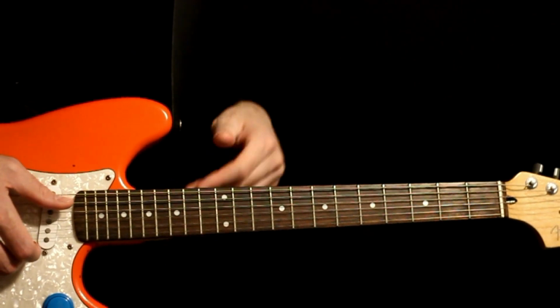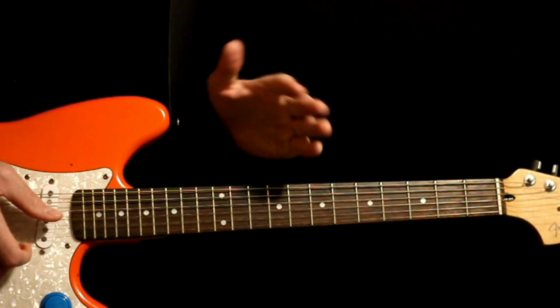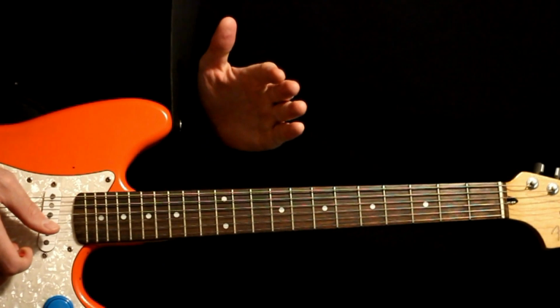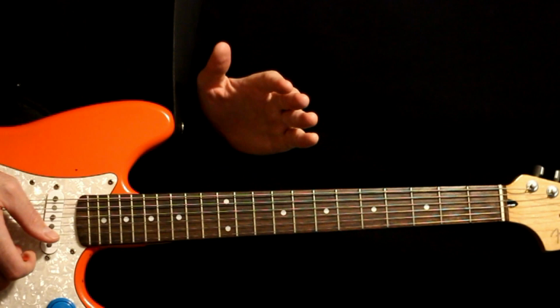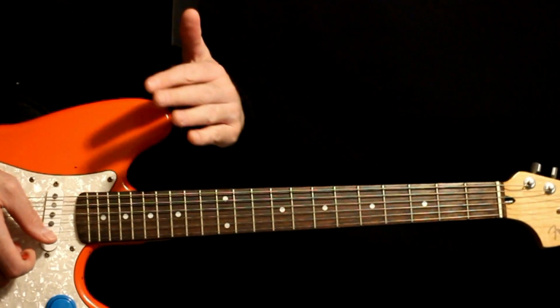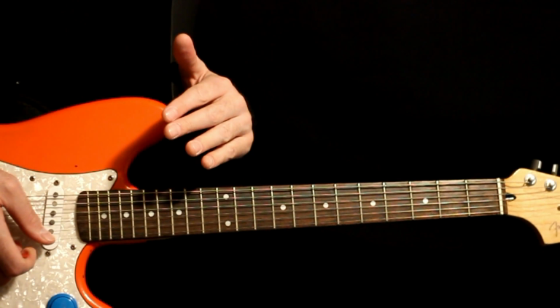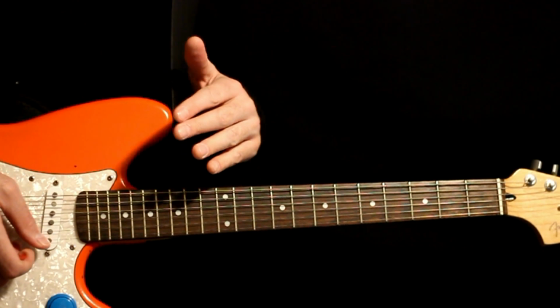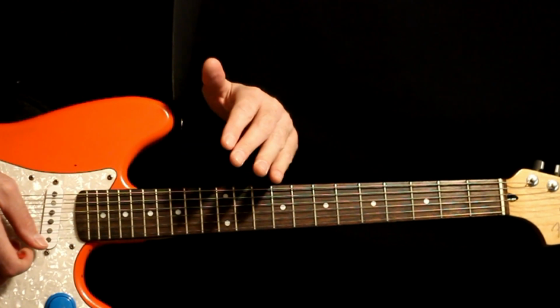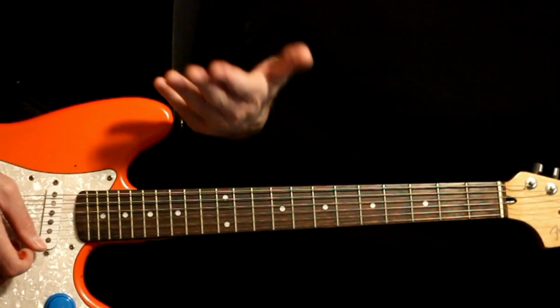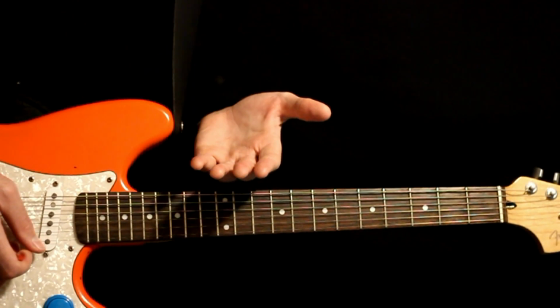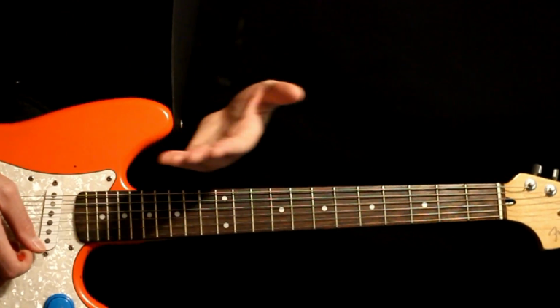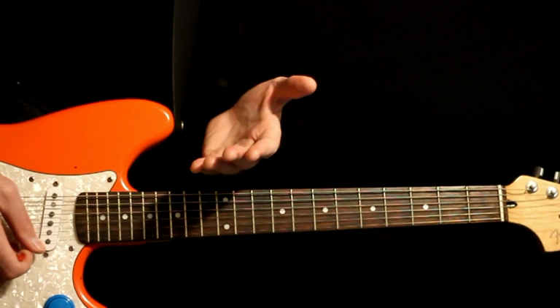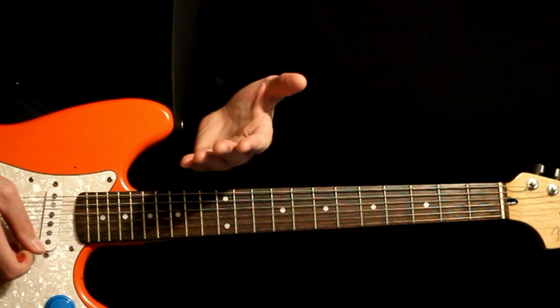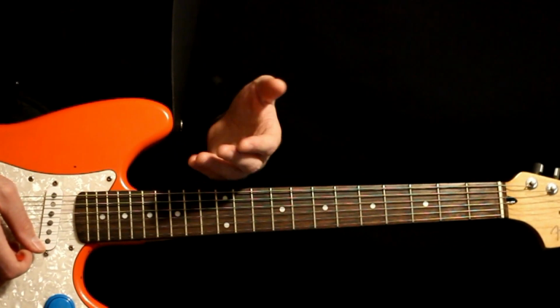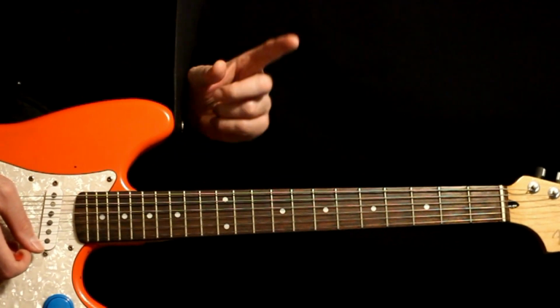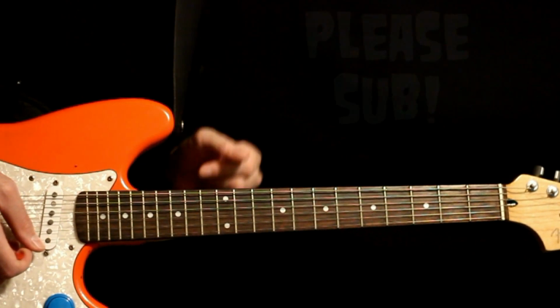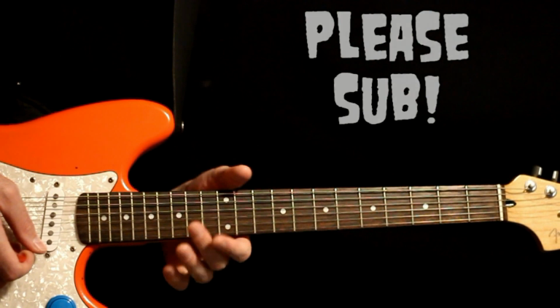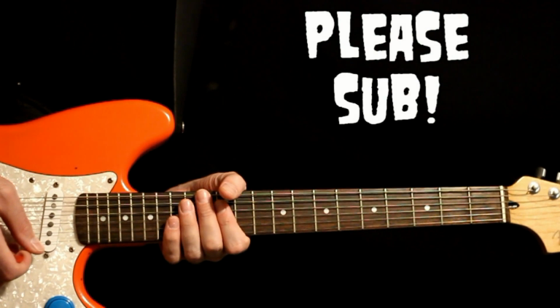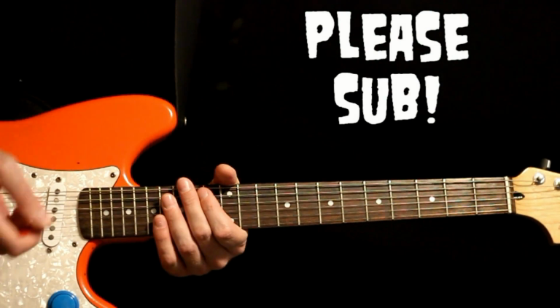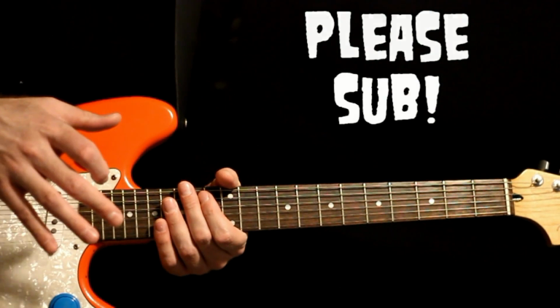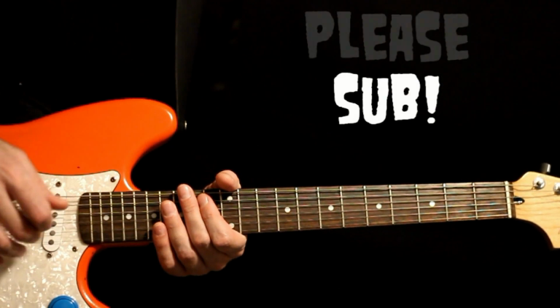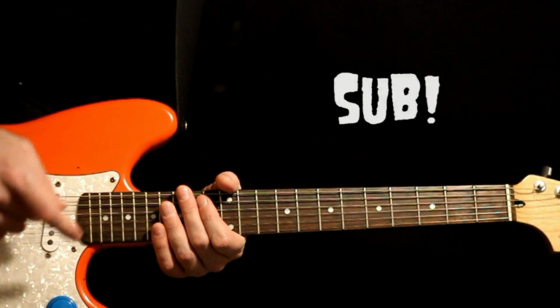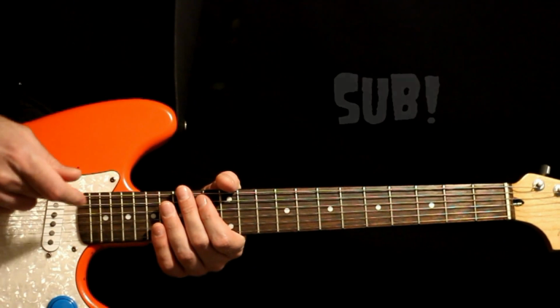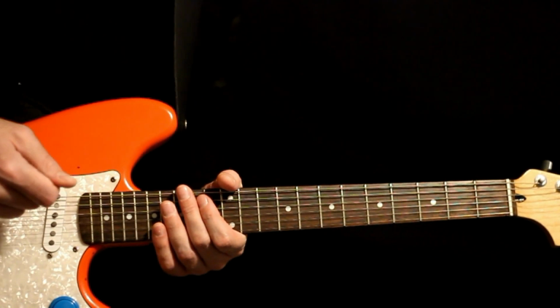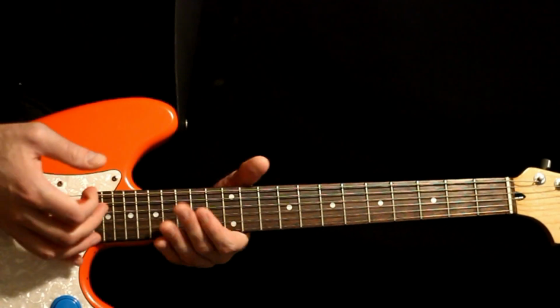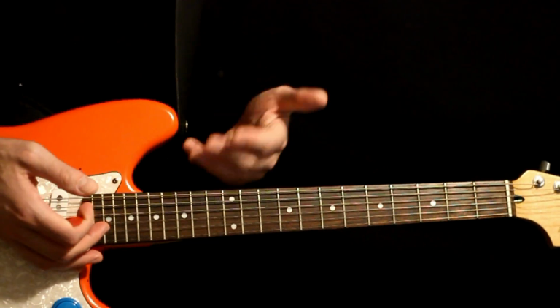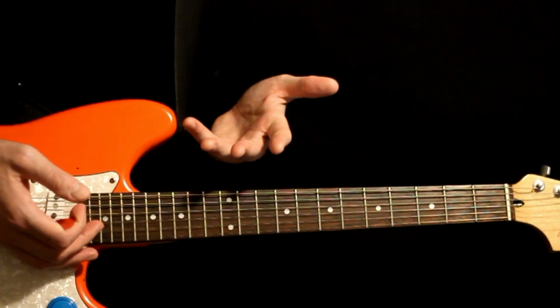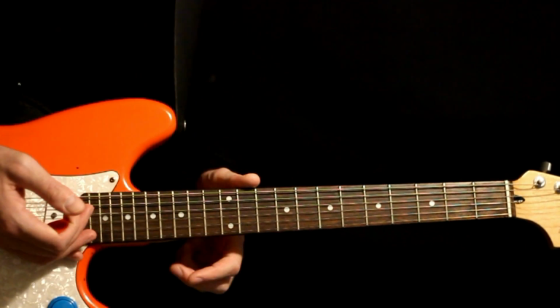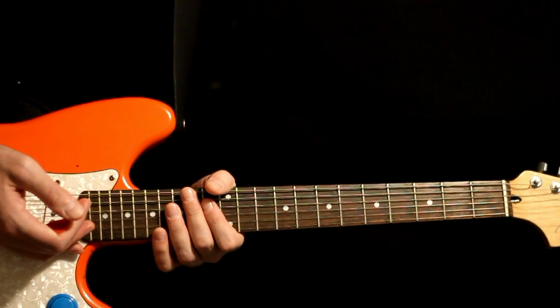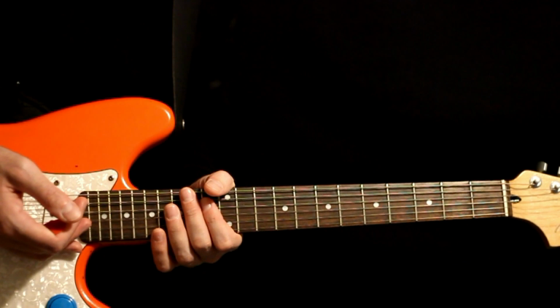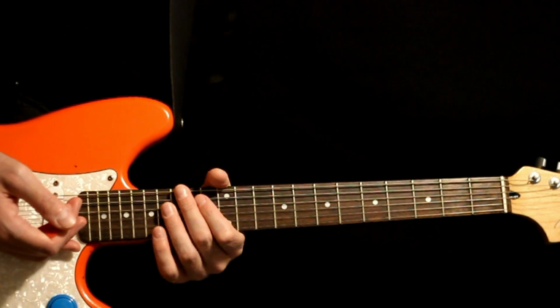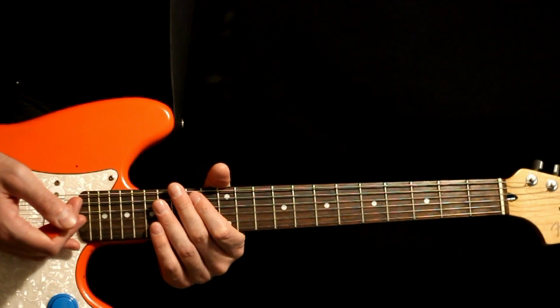I'll play through all the different sections right at the start here. After that, I'll go back through and give all the explanation for it. Please hit that subscription button — it's the best way to let me know that you enjoy this video and want to see more like it. And now let's get into the lesson.